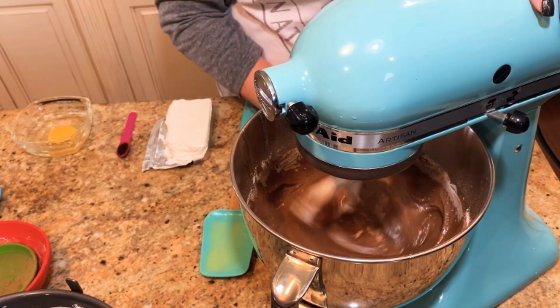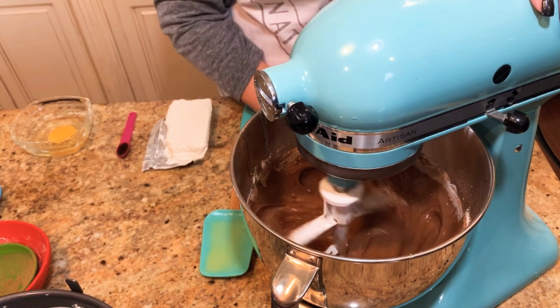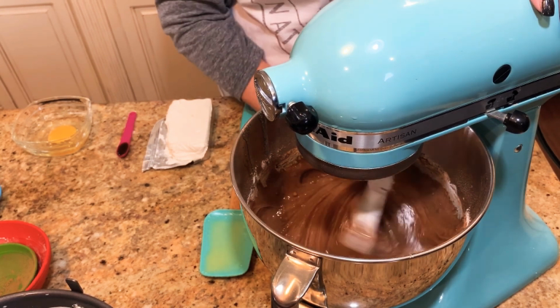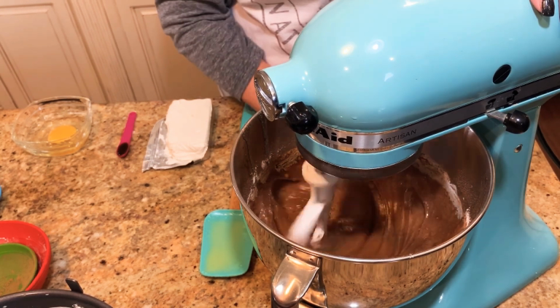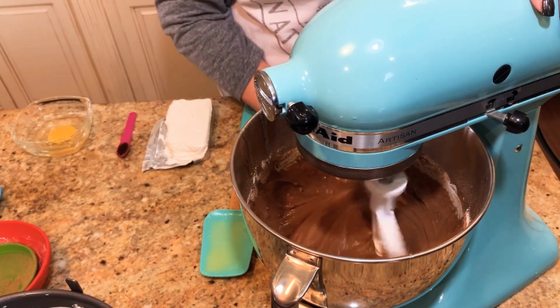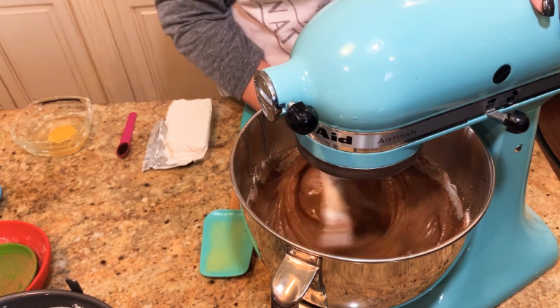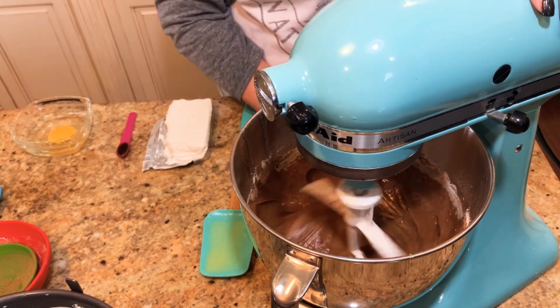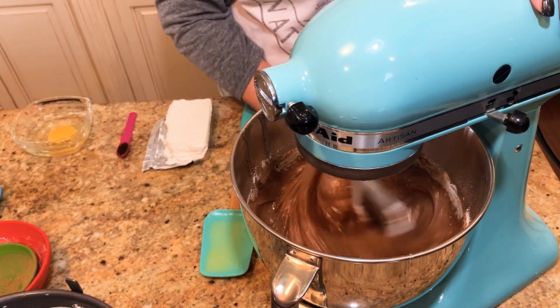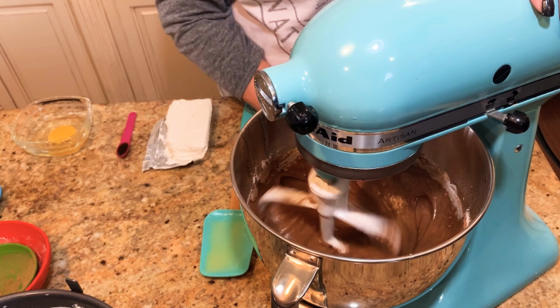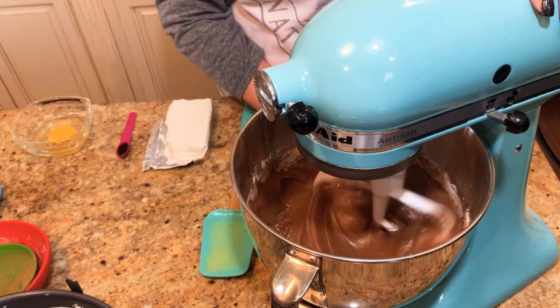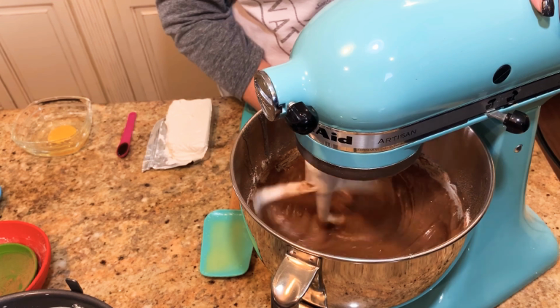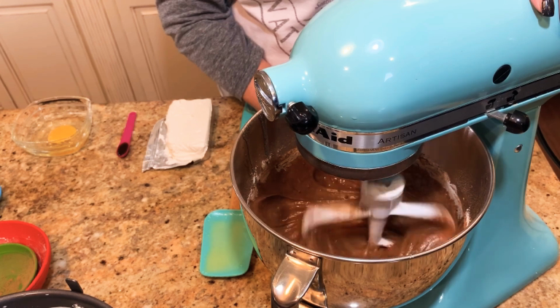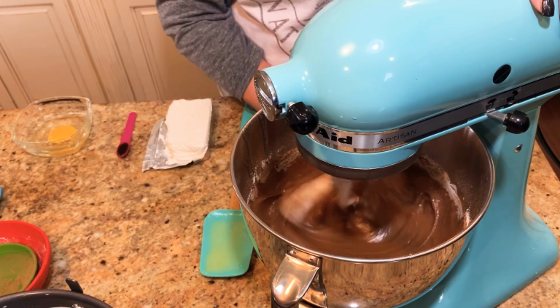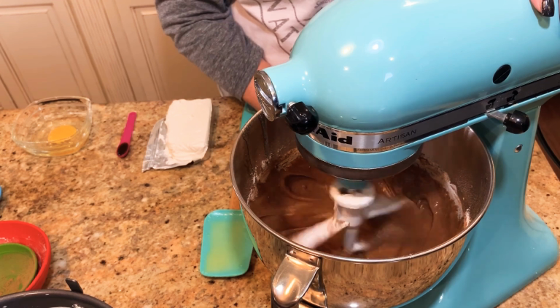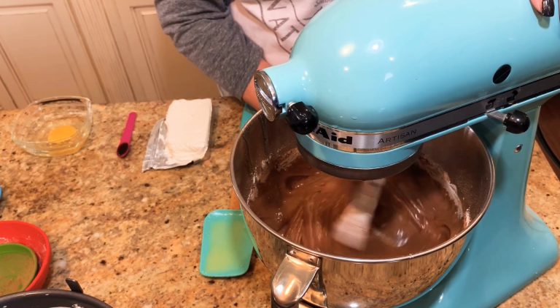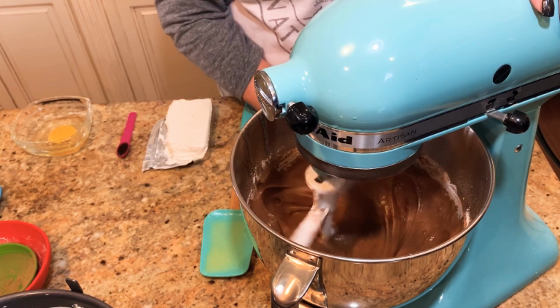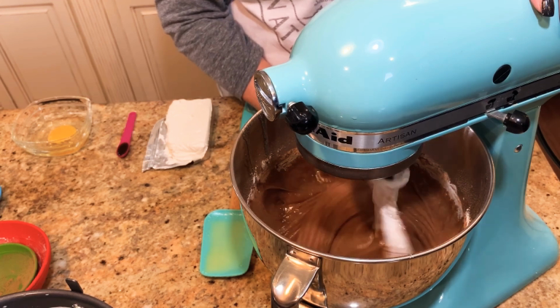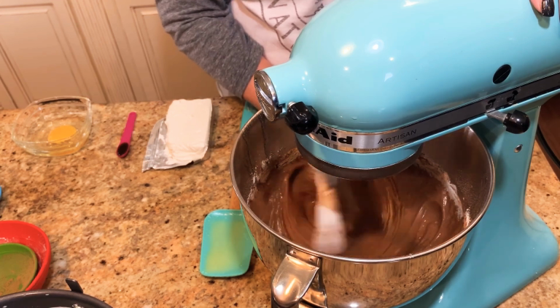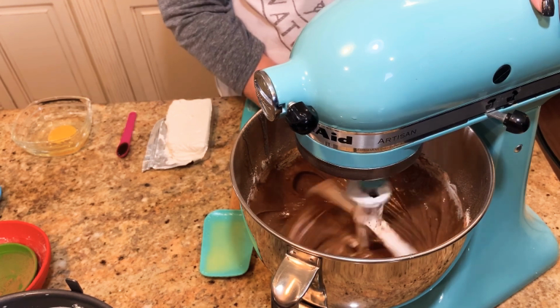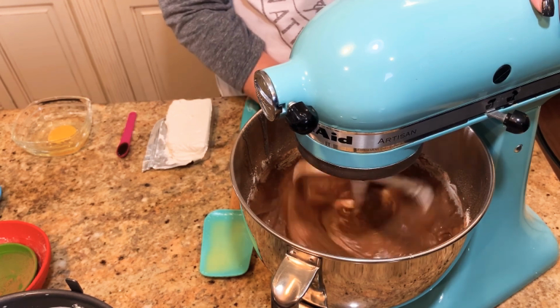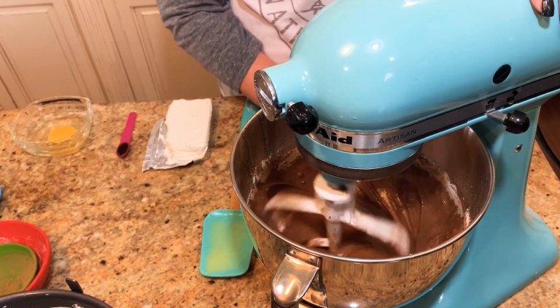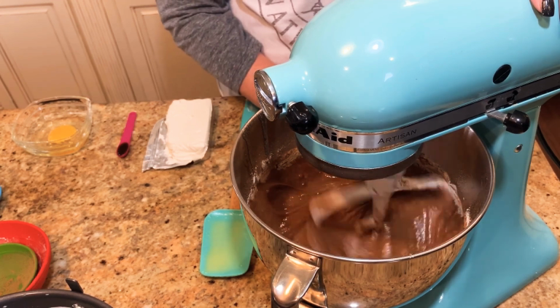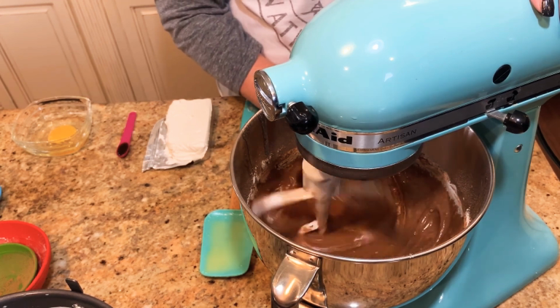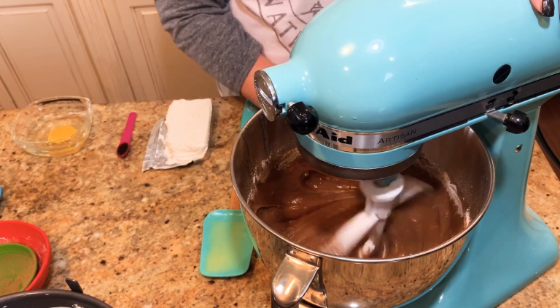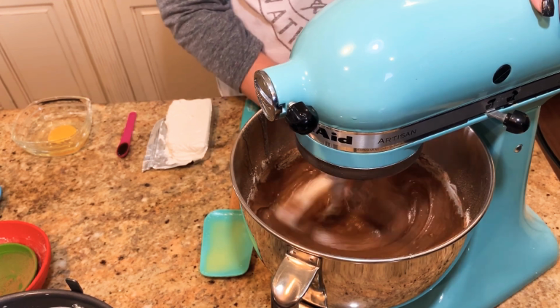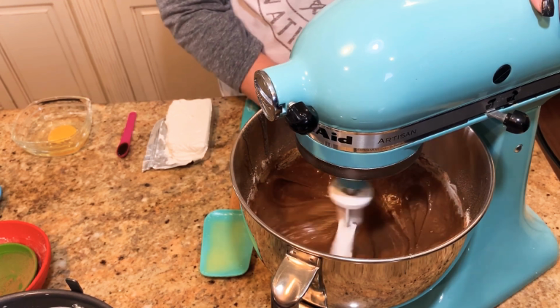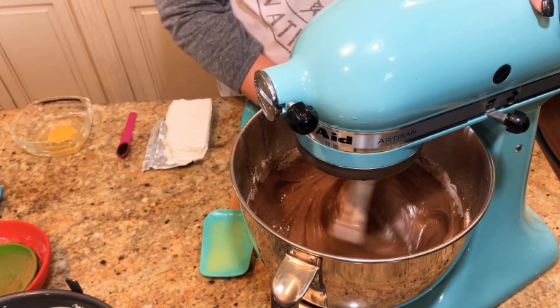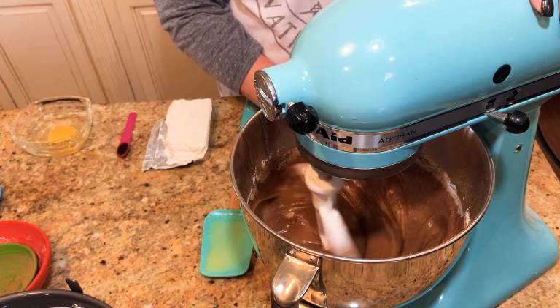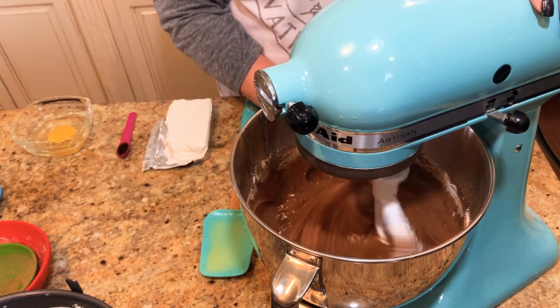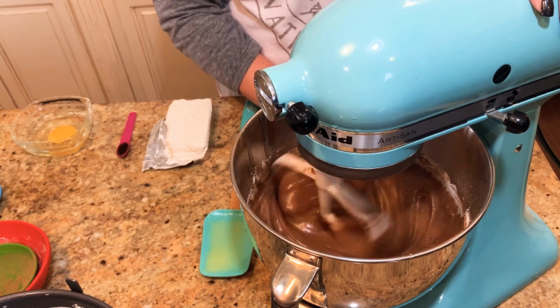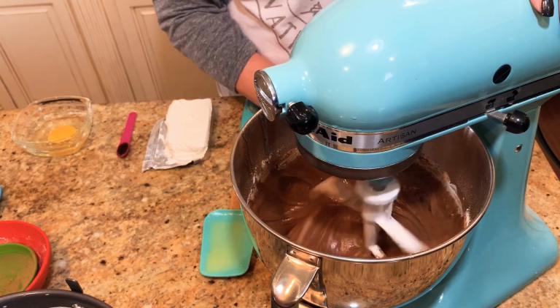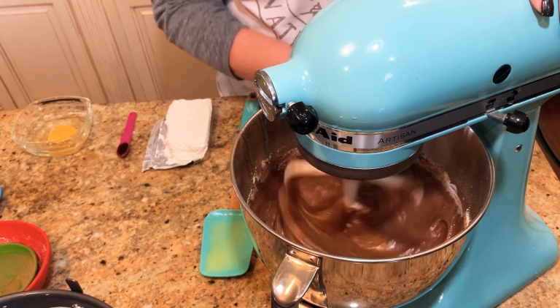Once our batter is all blended up really nicely, we're going to go next and show you how we're going to do the cream cheese filling for this cake.